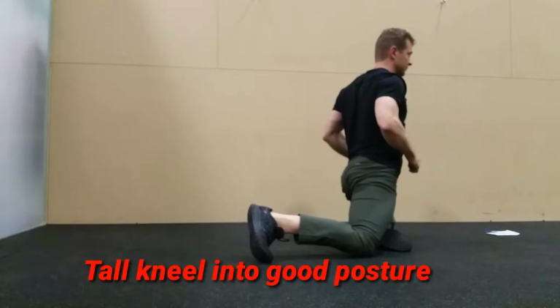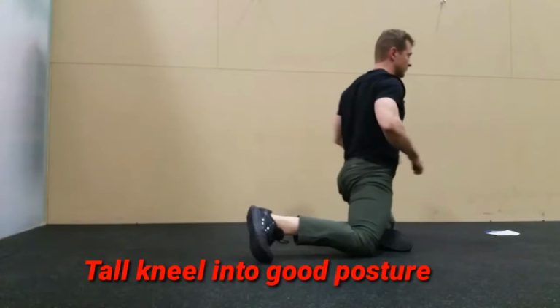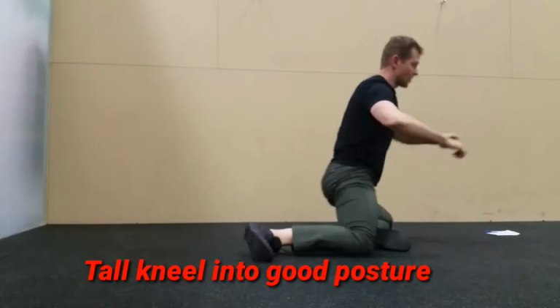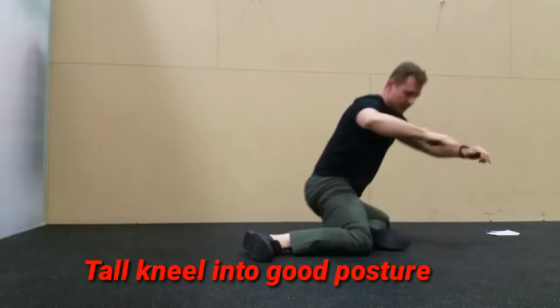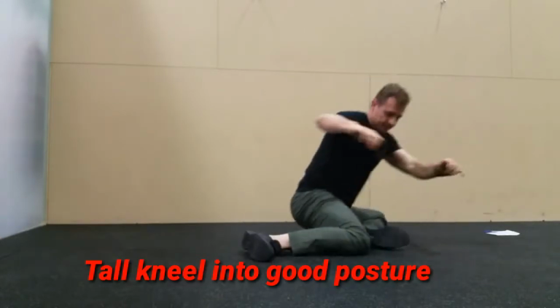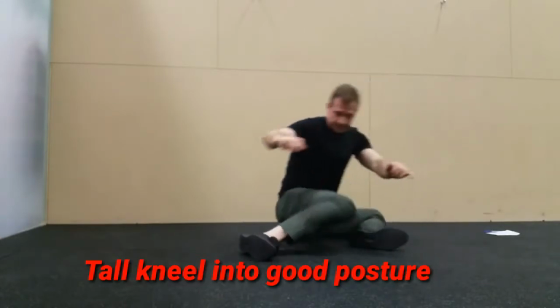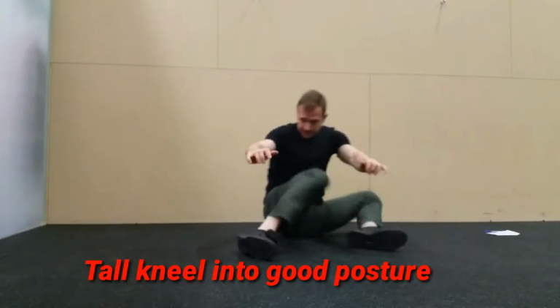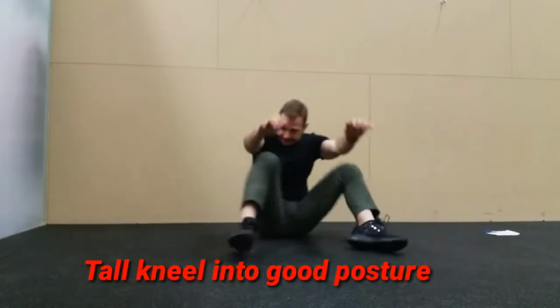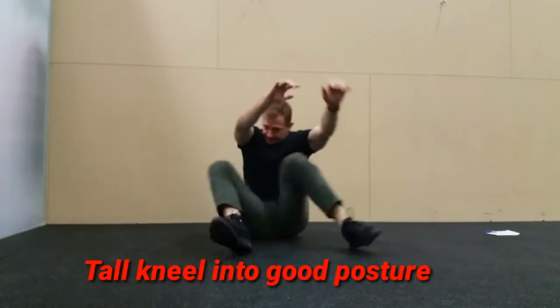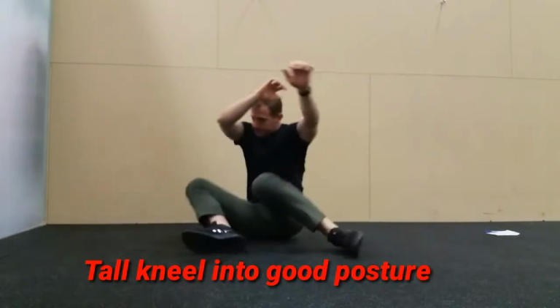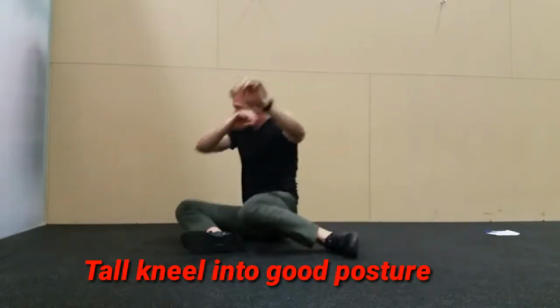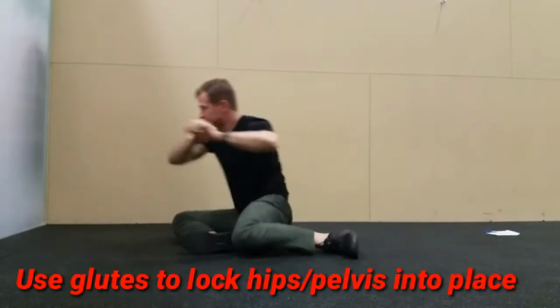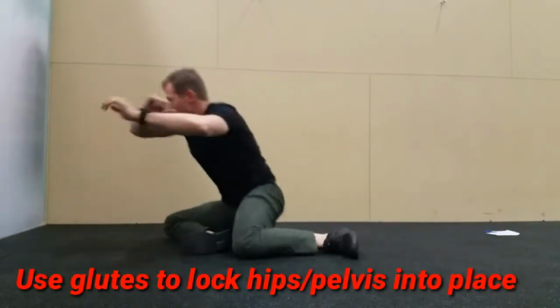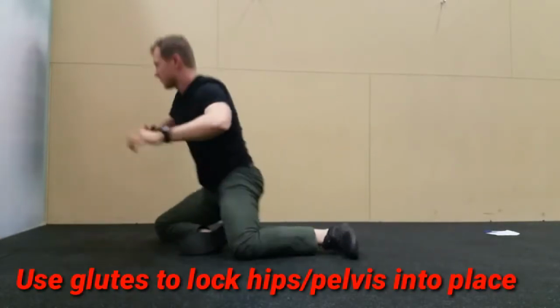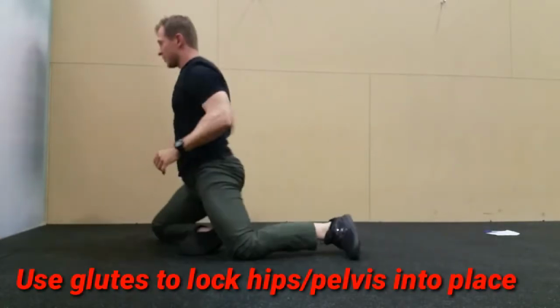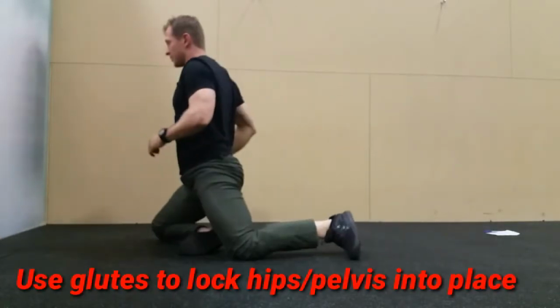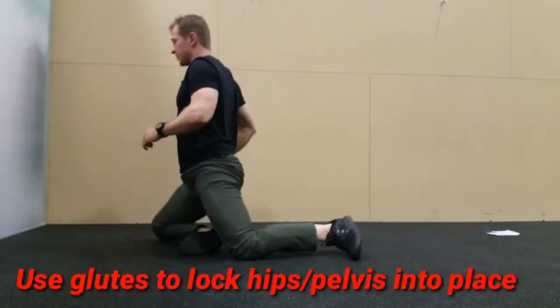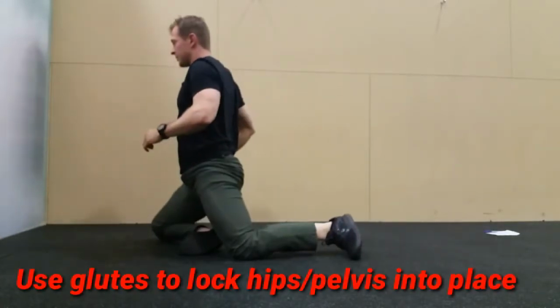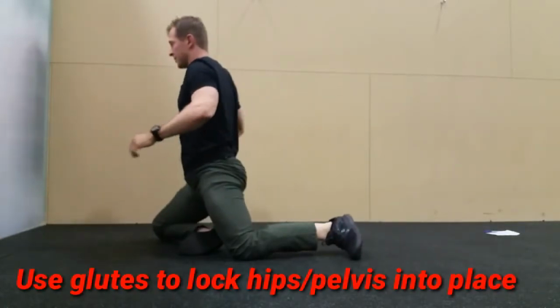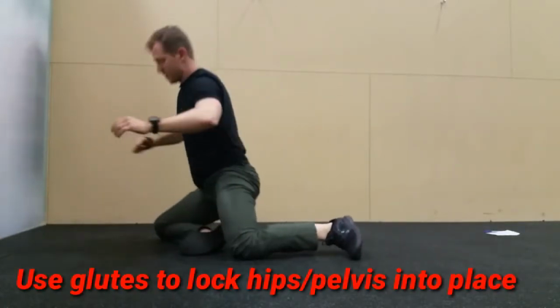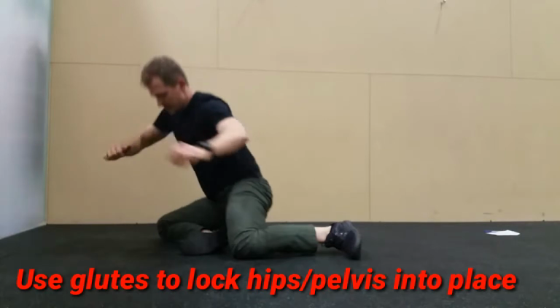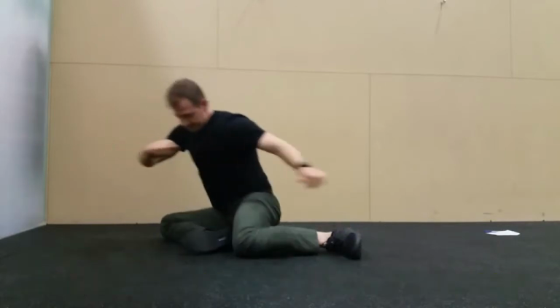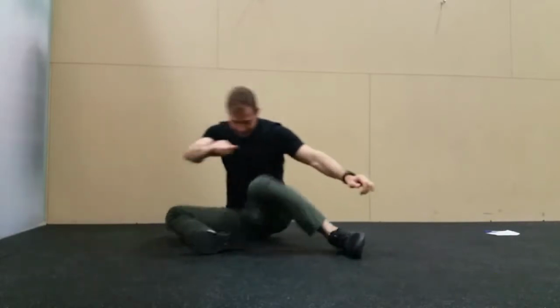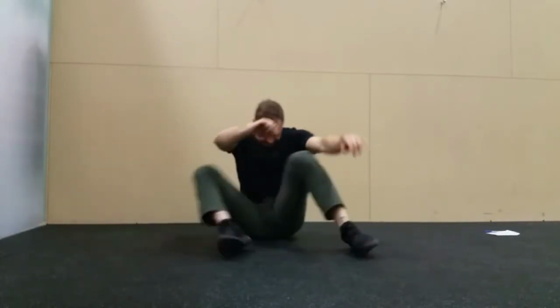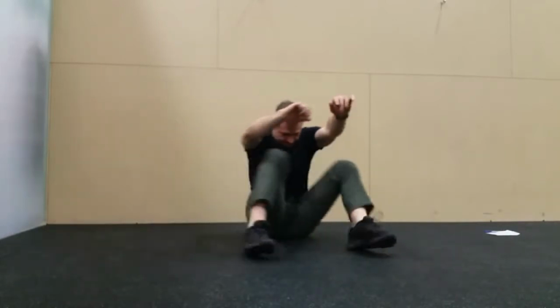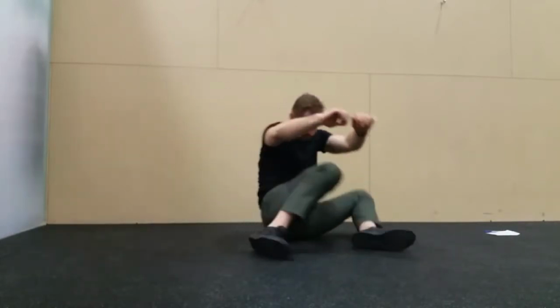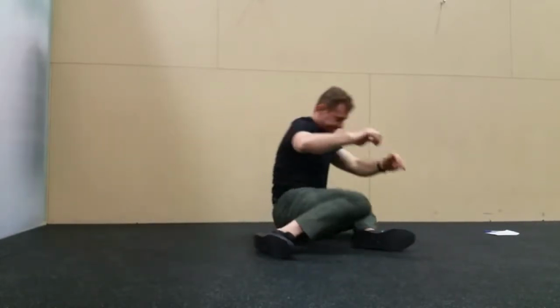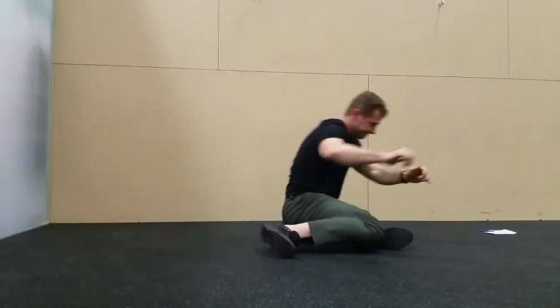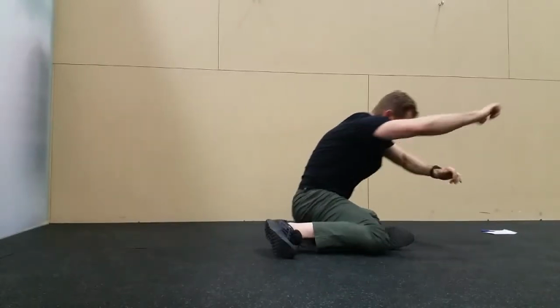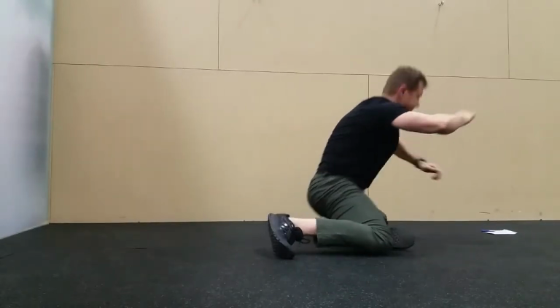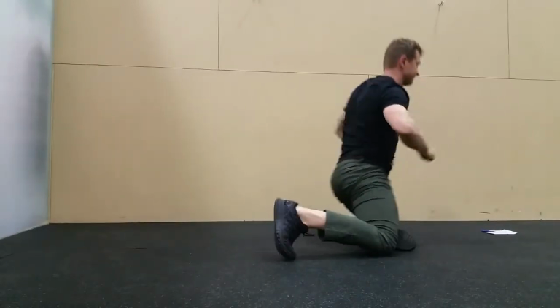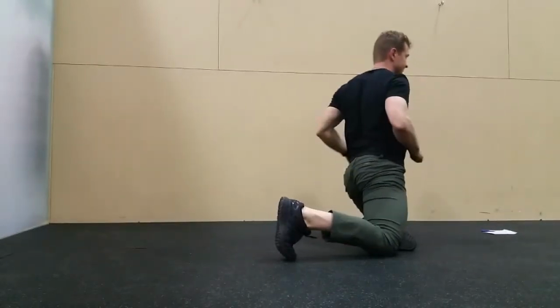Kneel up nice and tall, good posture. Use yourself squeezing the glutes to push the hips forward slightly and rotate slightly.